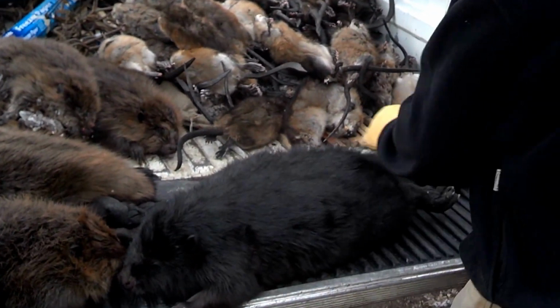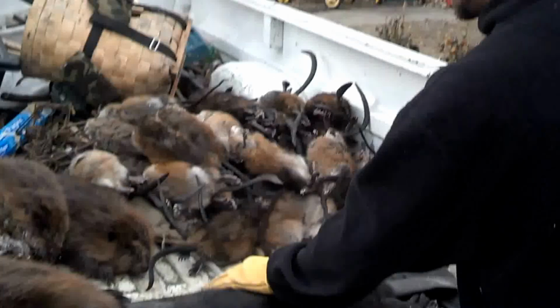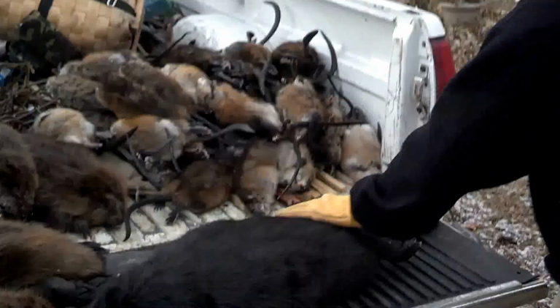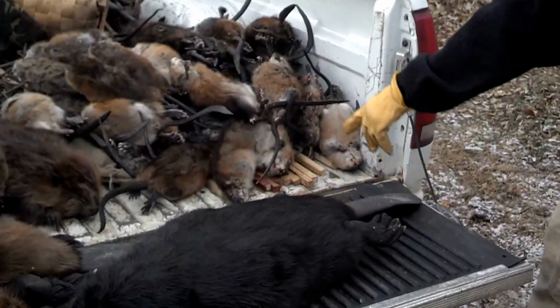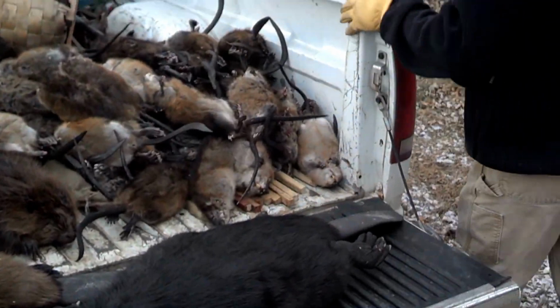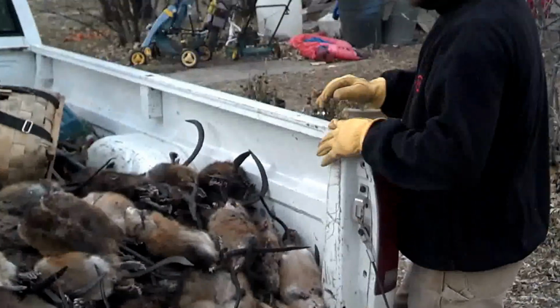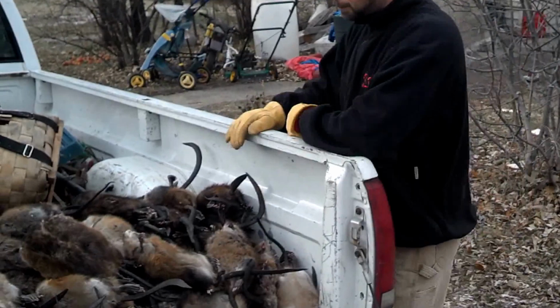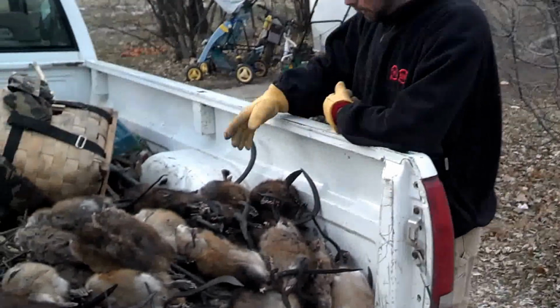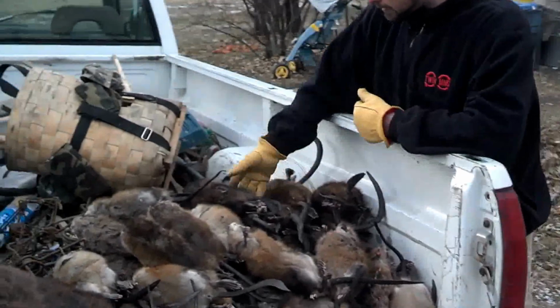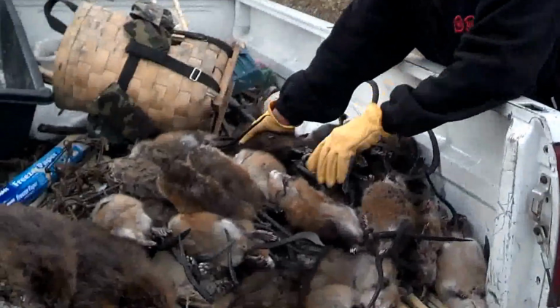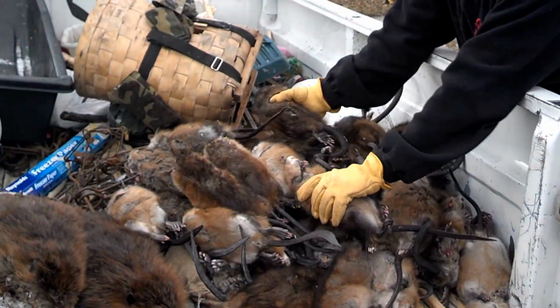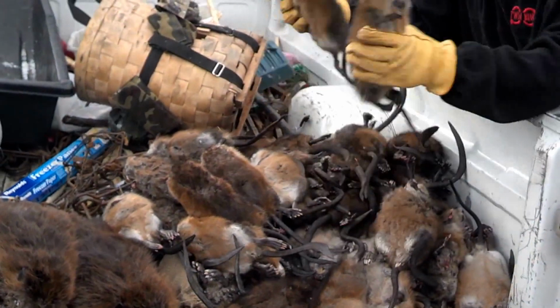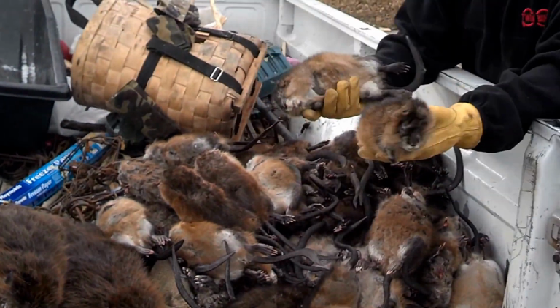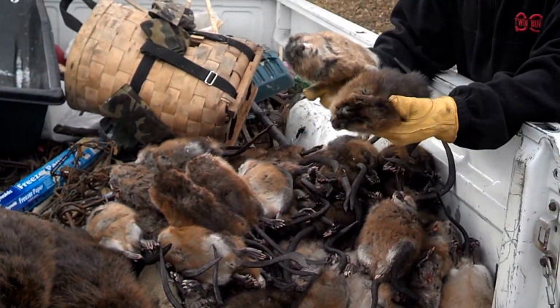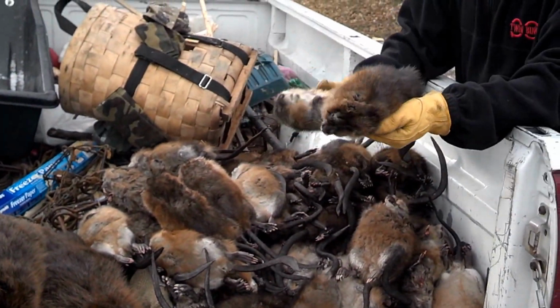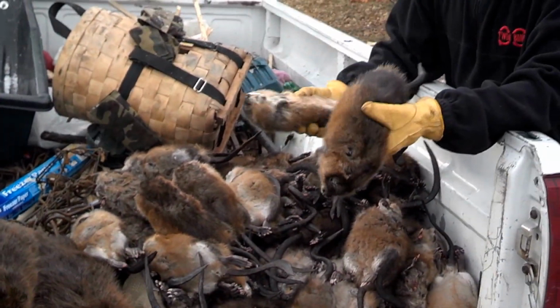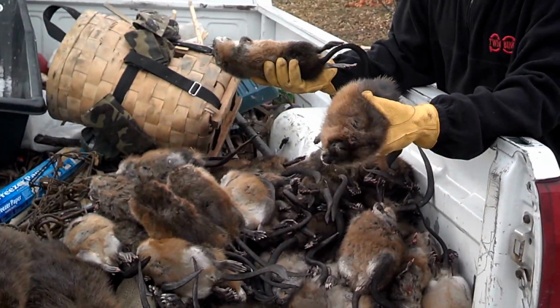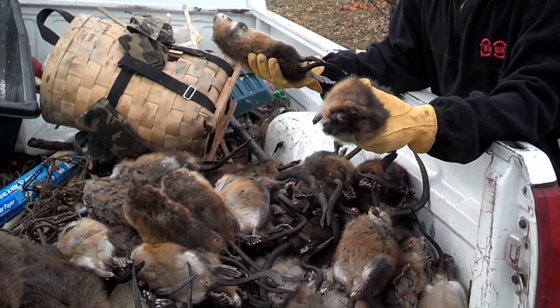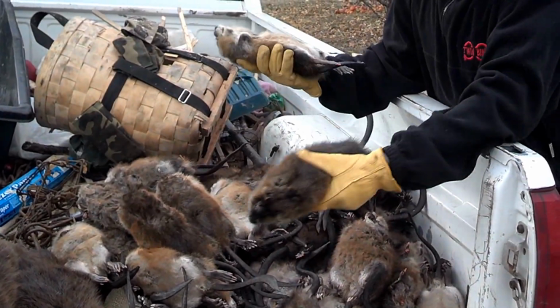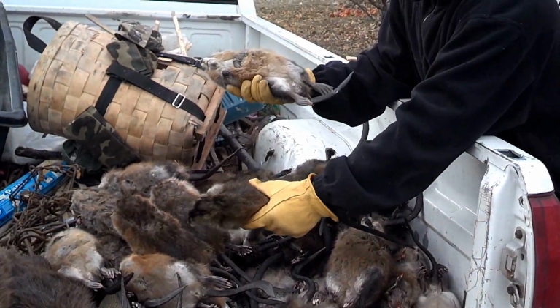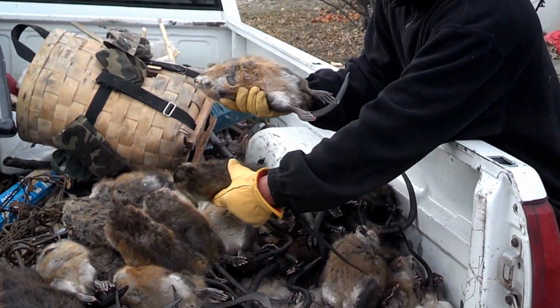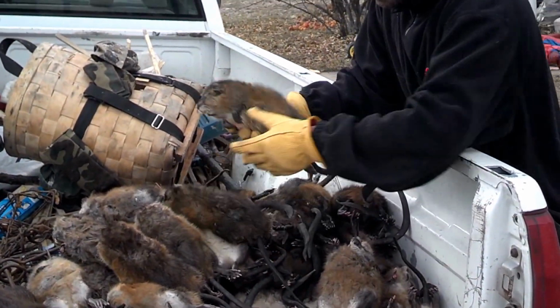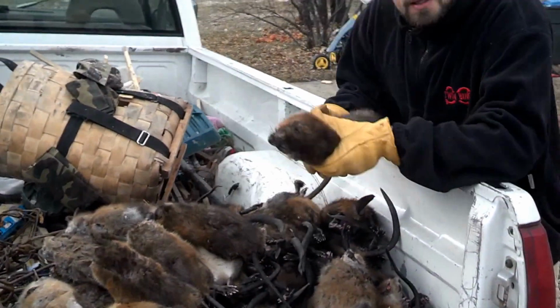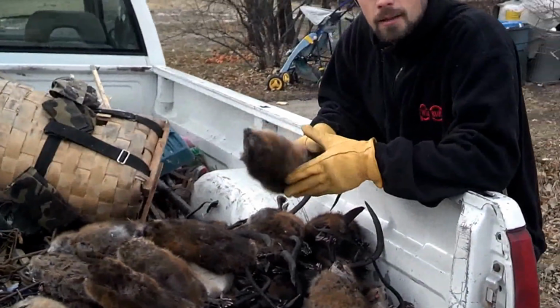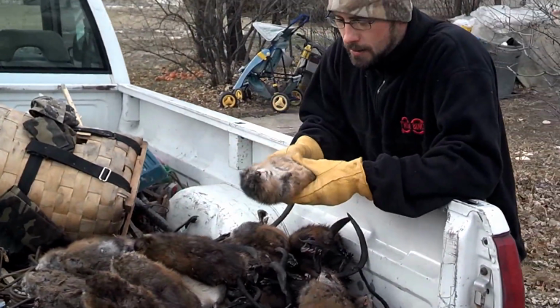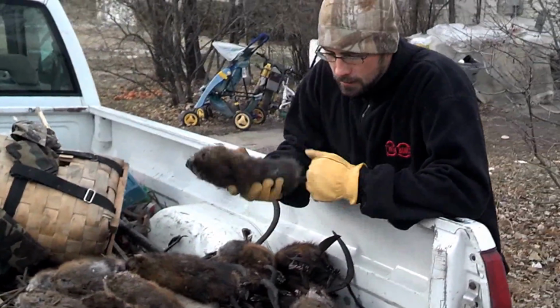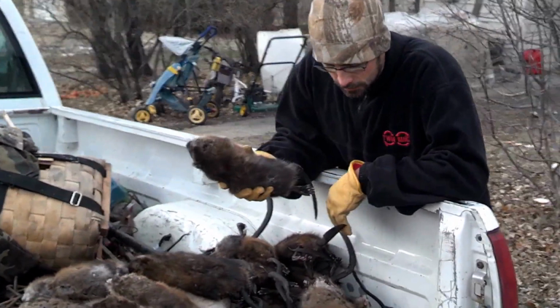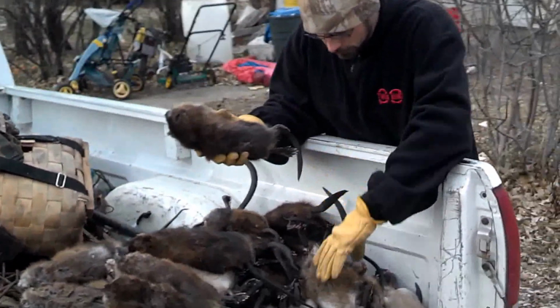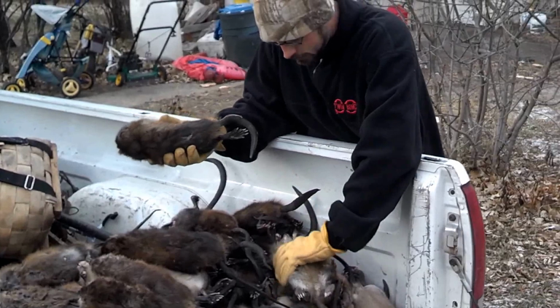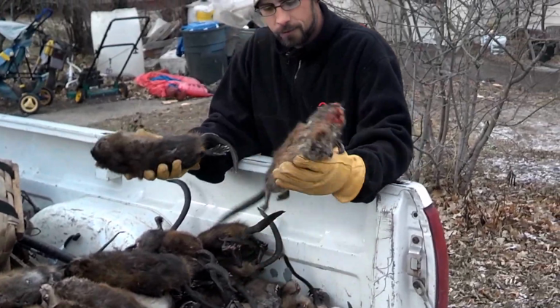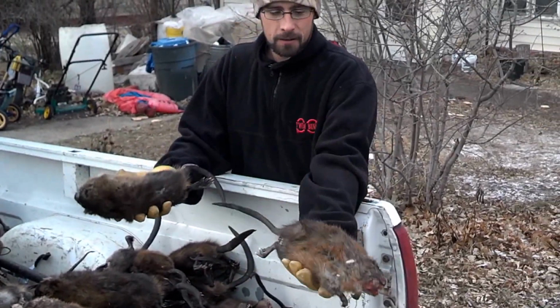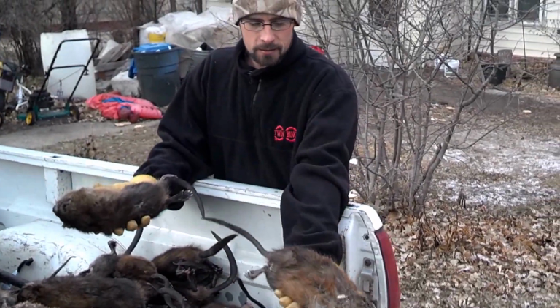And then here I've got a nice pile of rats. I've got 52 of them this week — picked up 10 today, 15 yesterday. Trapped them with 110s. And in the huts and stuff, I've got some big rats, too.